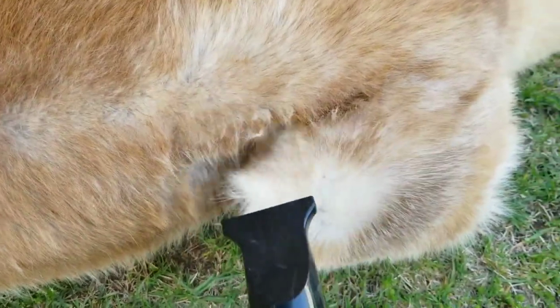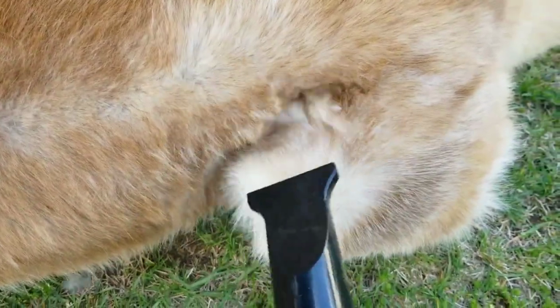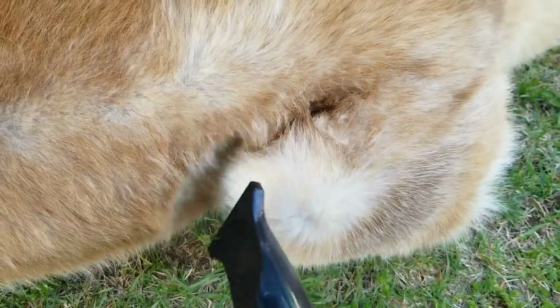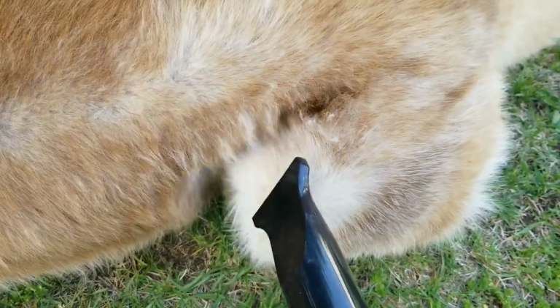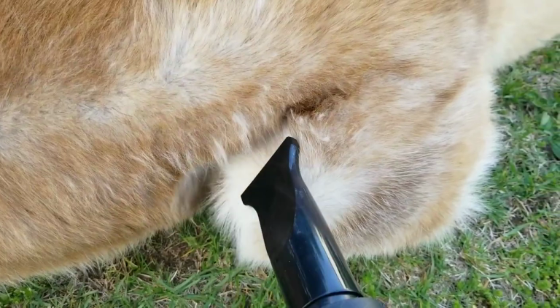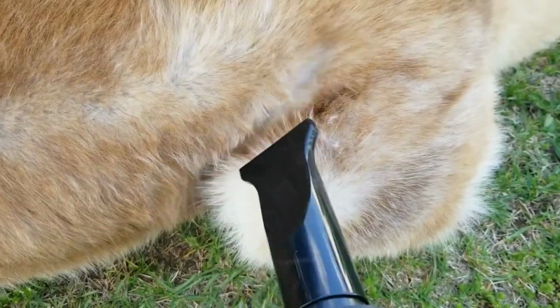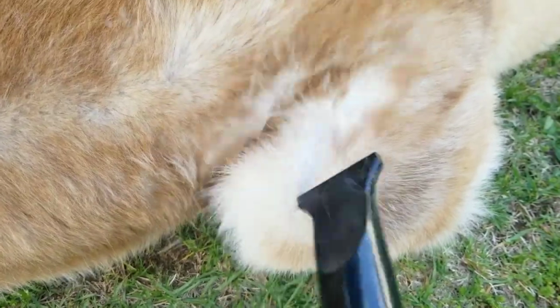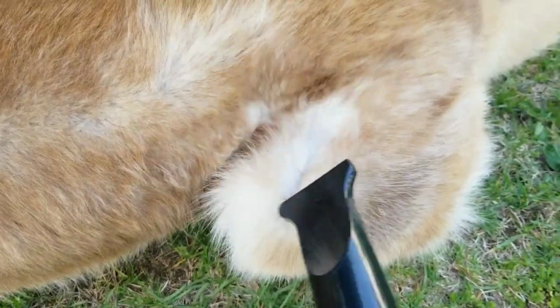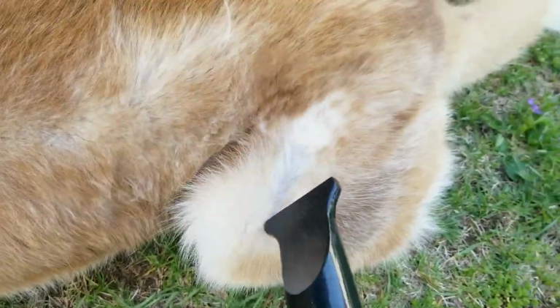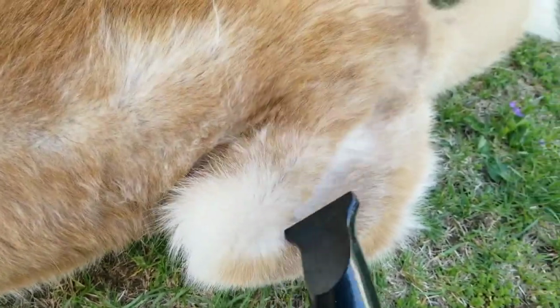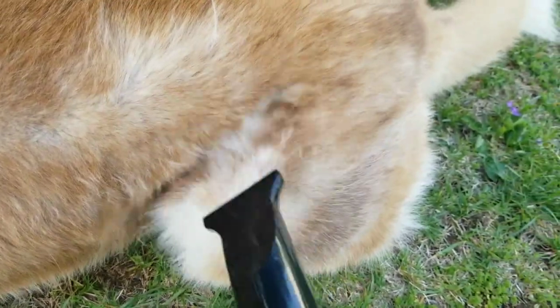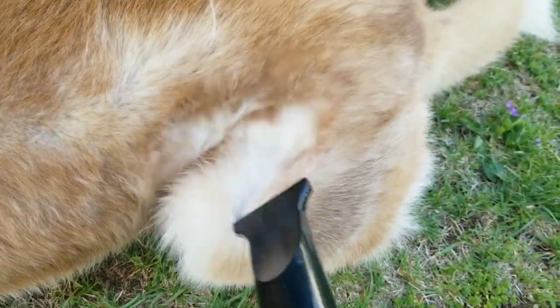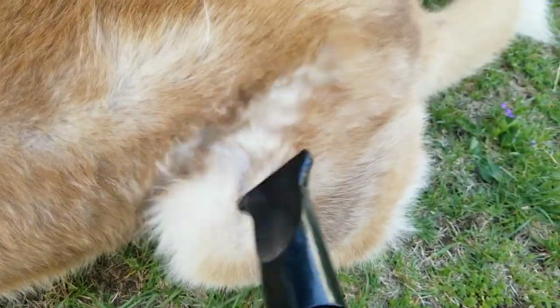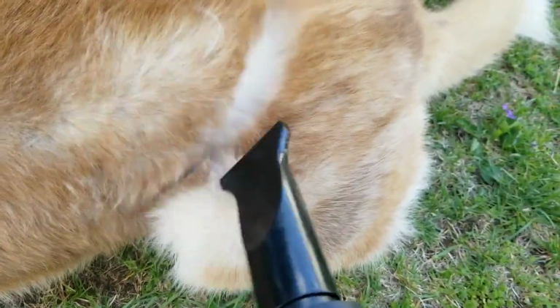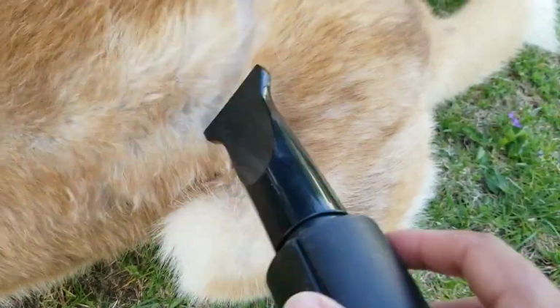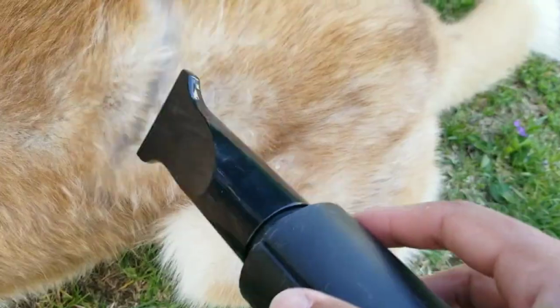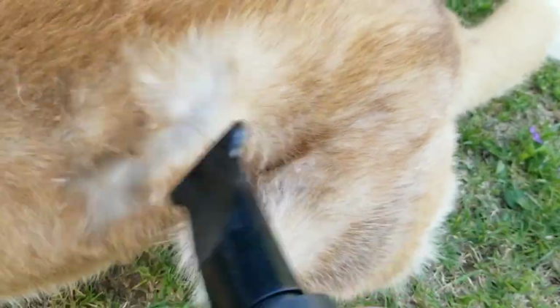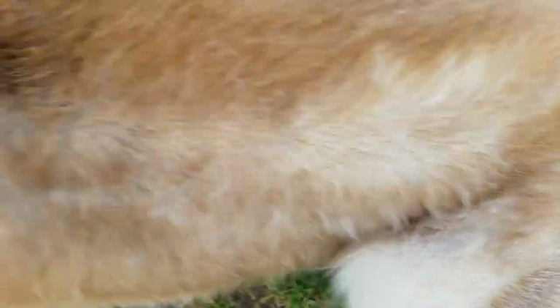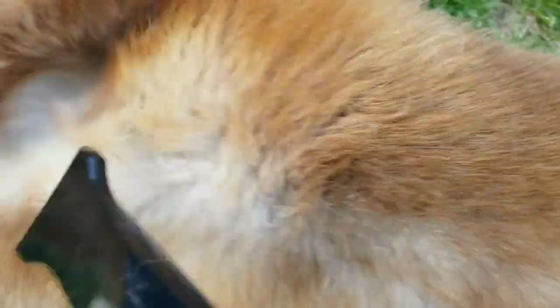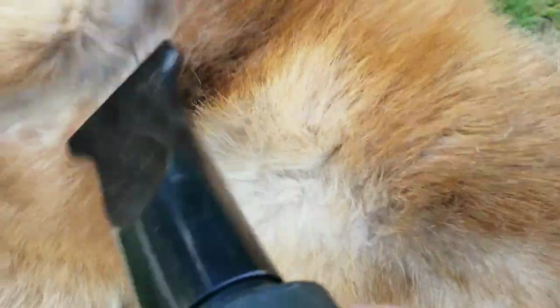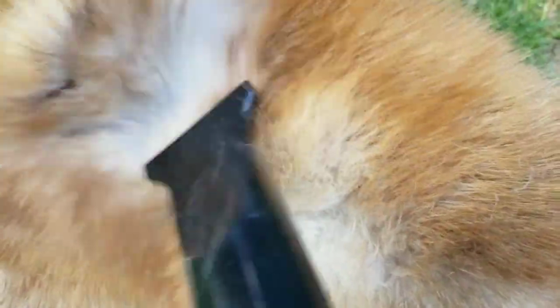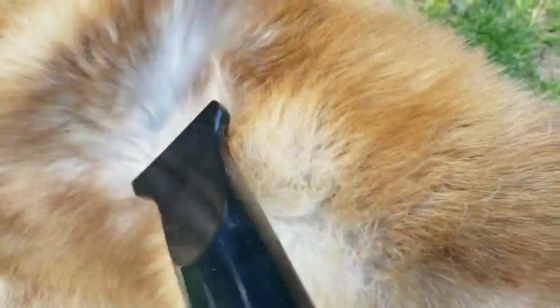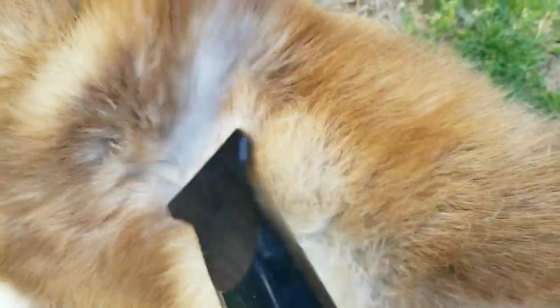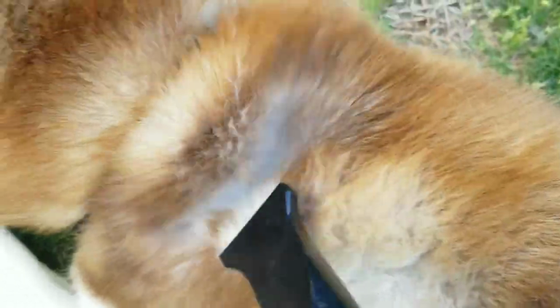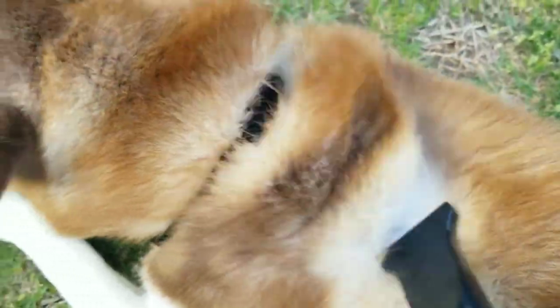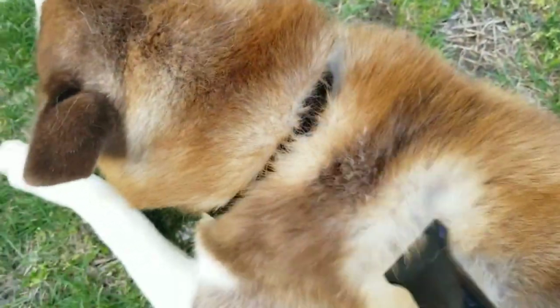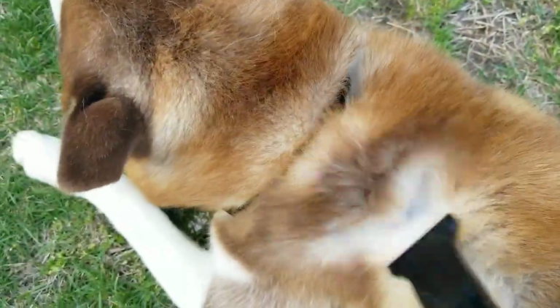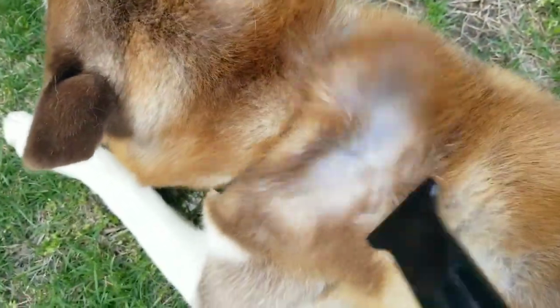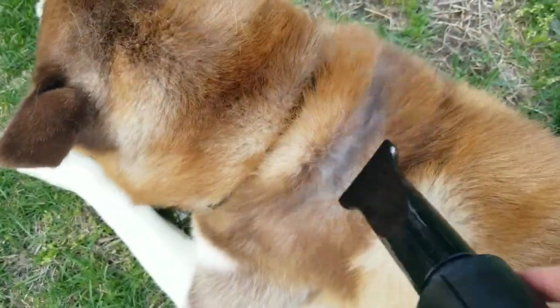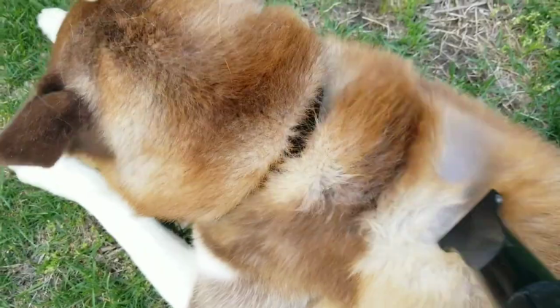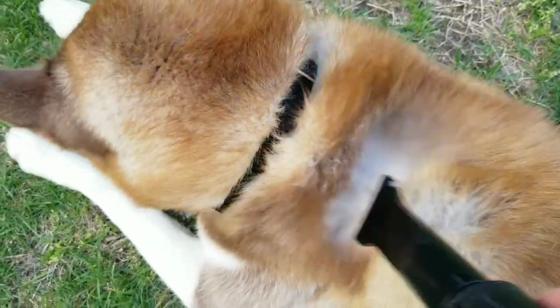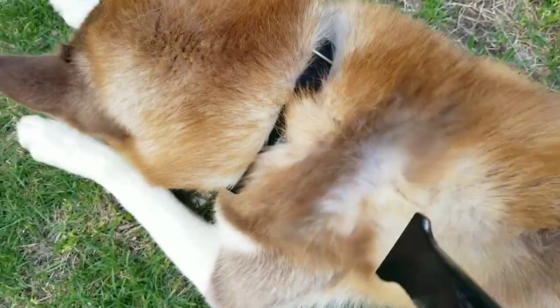If you have a long-haired dog or a double-coated dog like myself, as a dryer it will take some time, obviously. But as a blower, this is a must — I recommend it as a blower. It works well on my Husky.